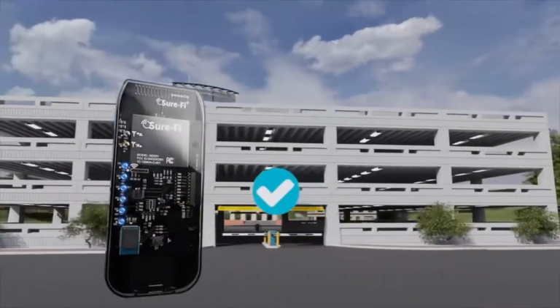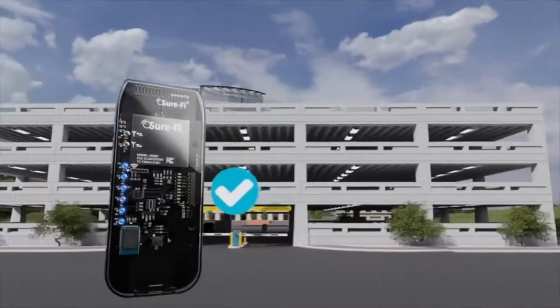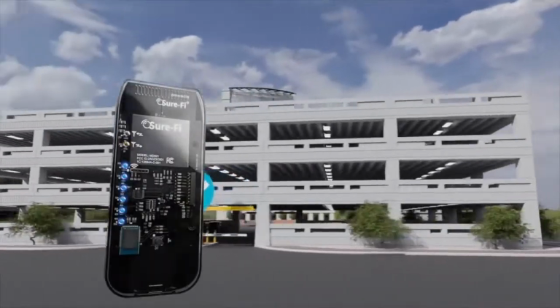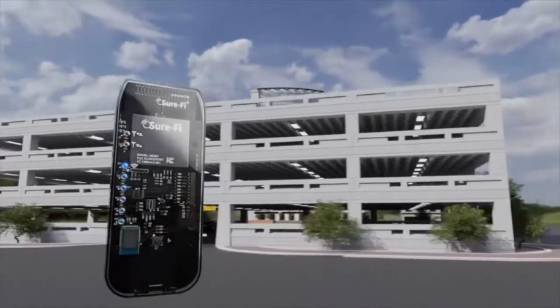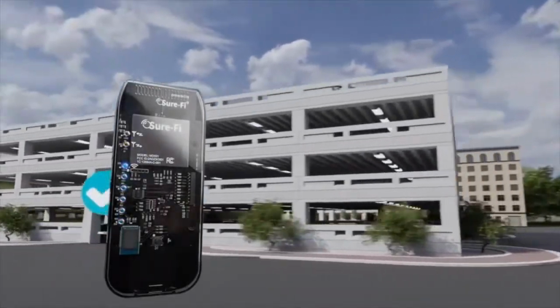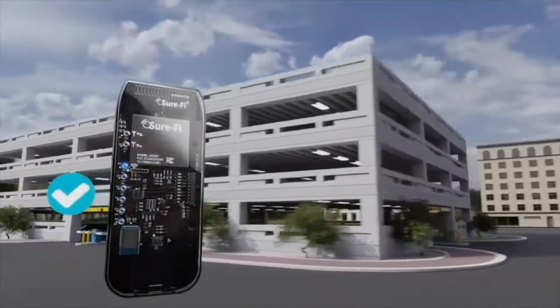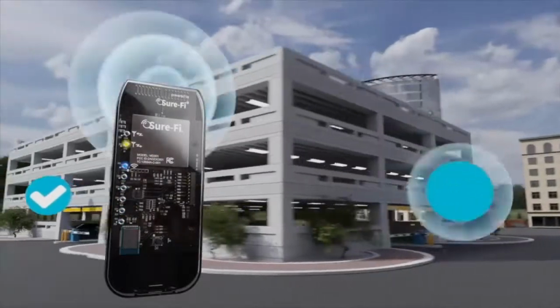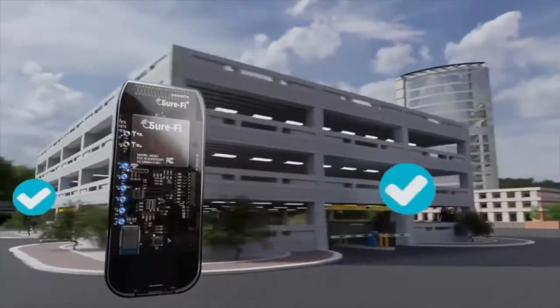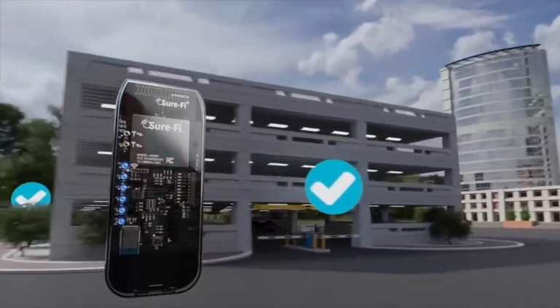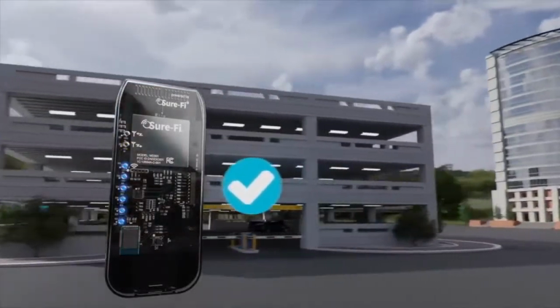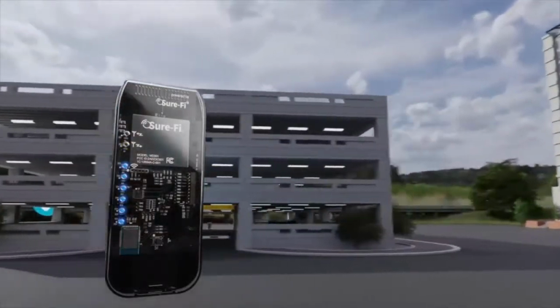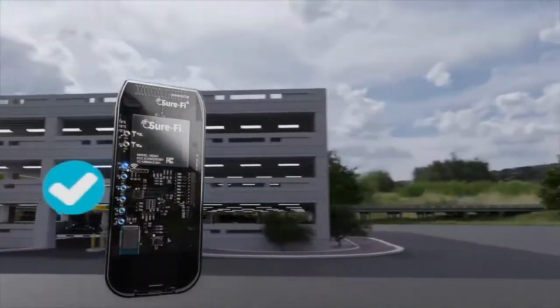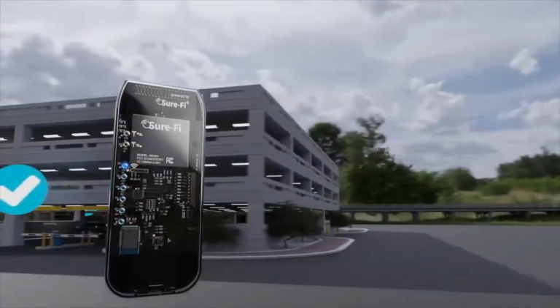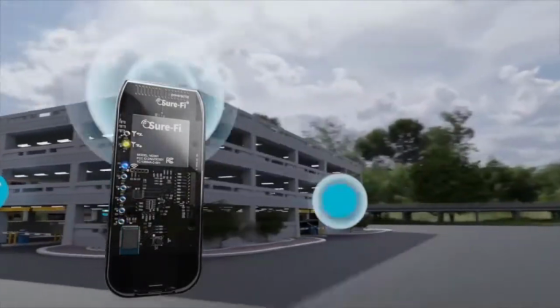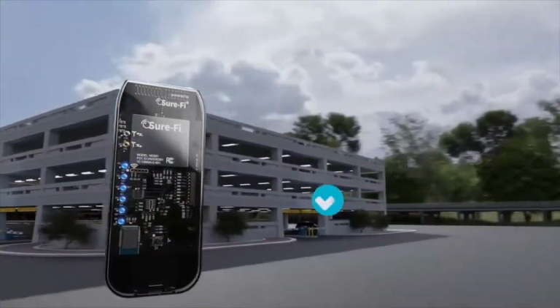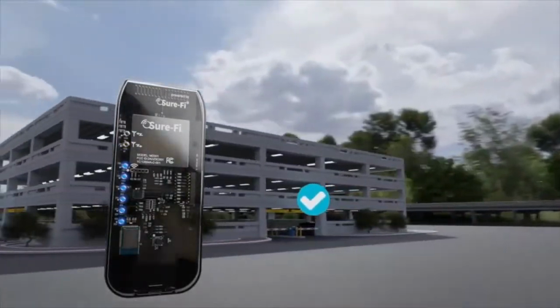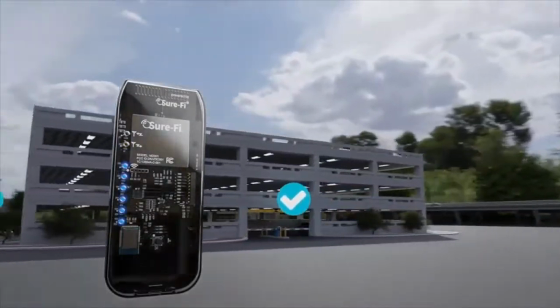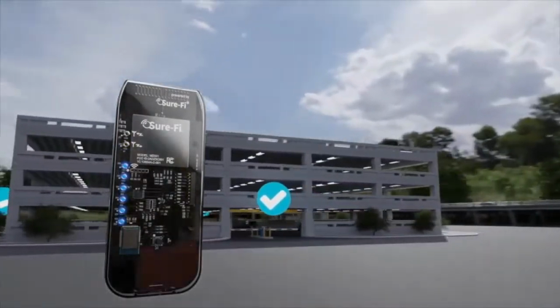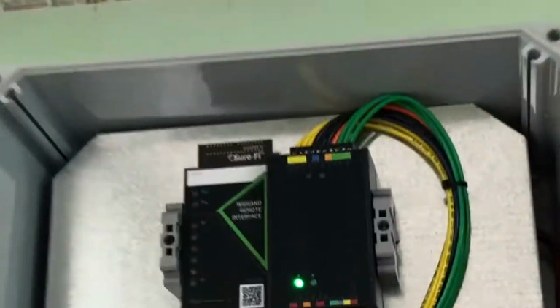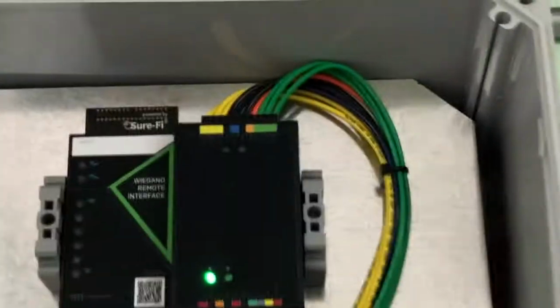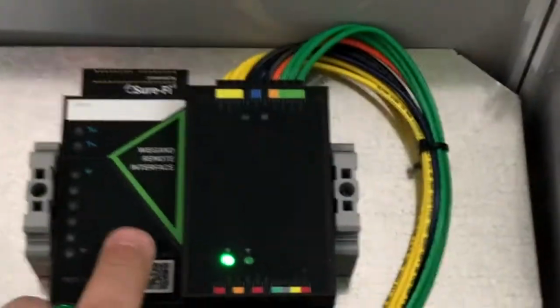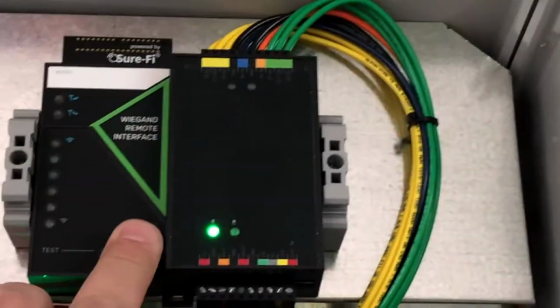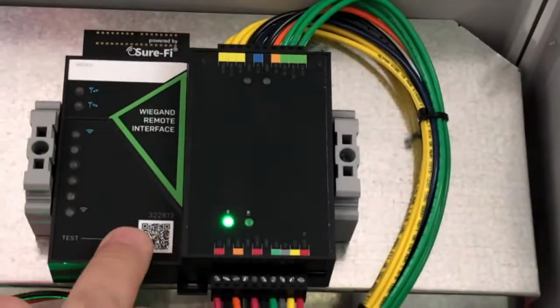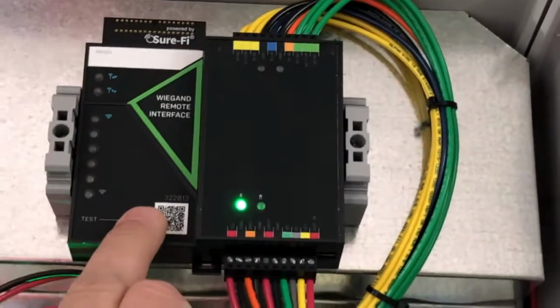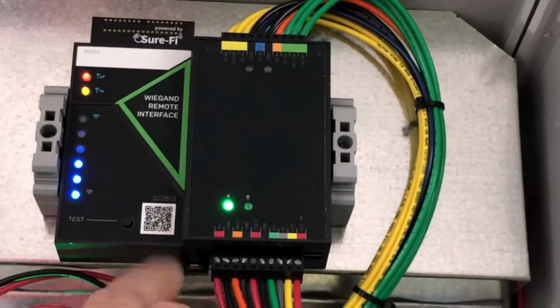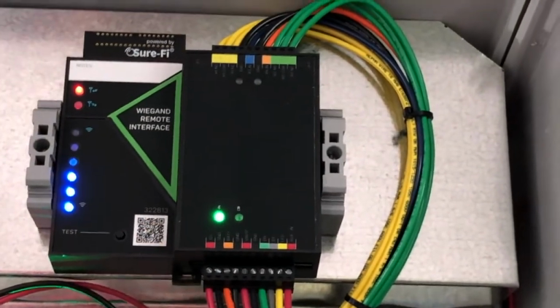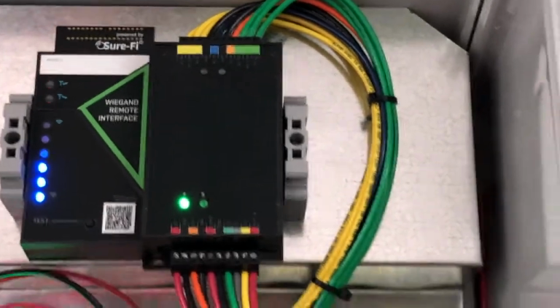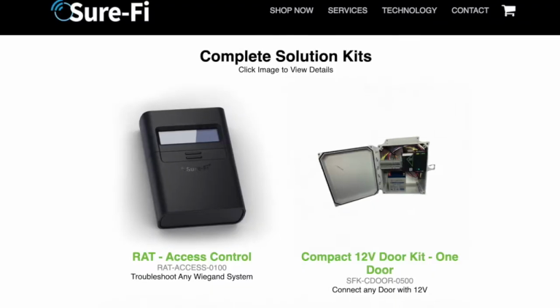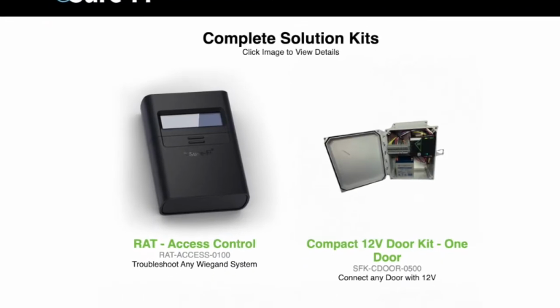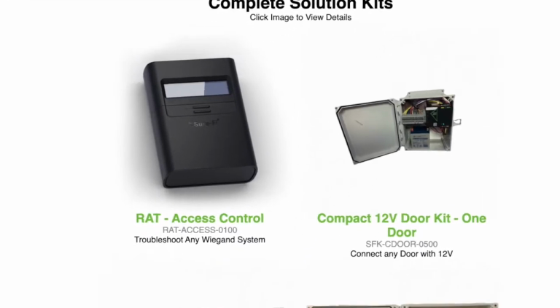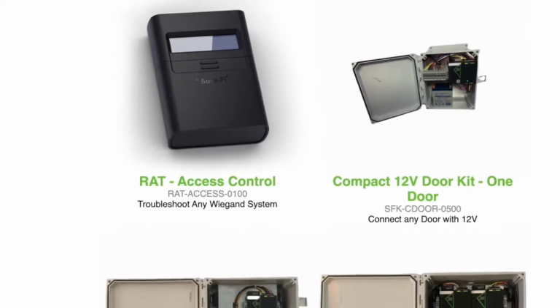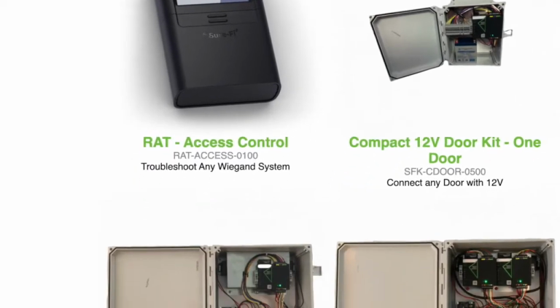I took my evaluation kit — a SureFi evaluation kit — and we were able to get two solid bars, so I was actually really surprised. When I did the actual install we were getting three steady signal bars, so it far exceeded my expectation.